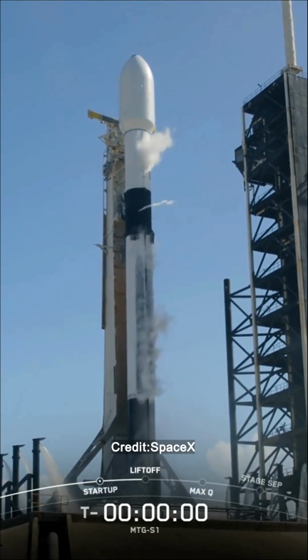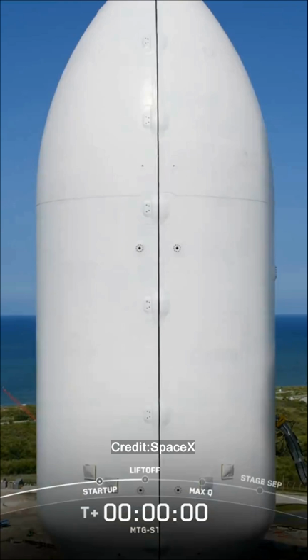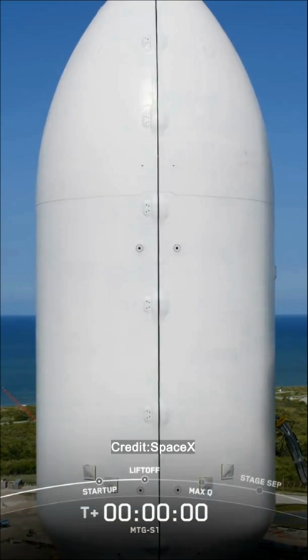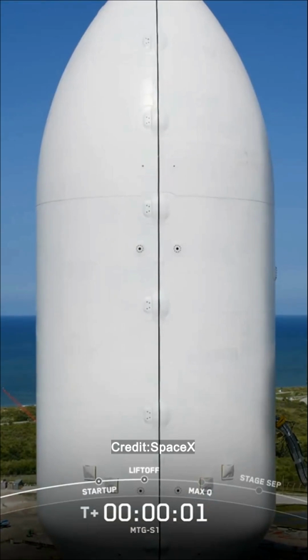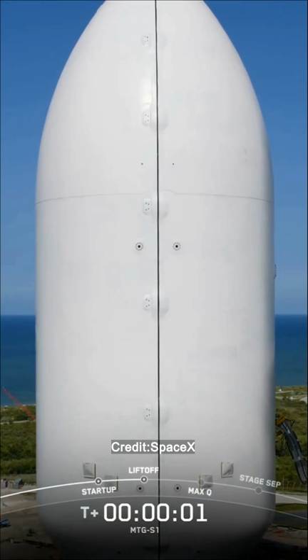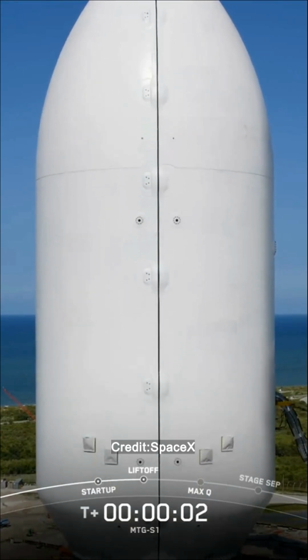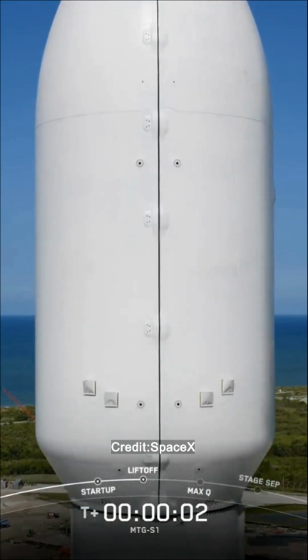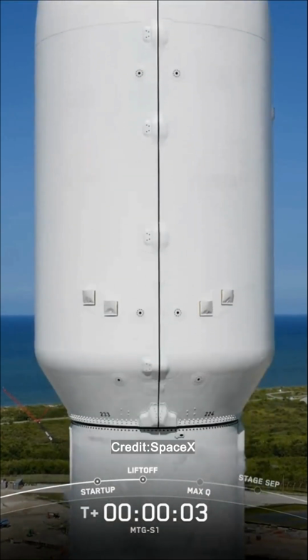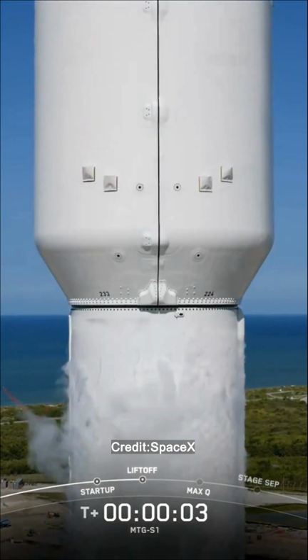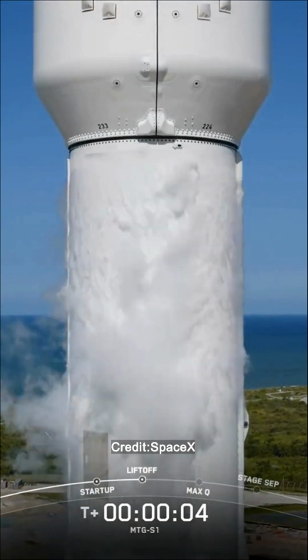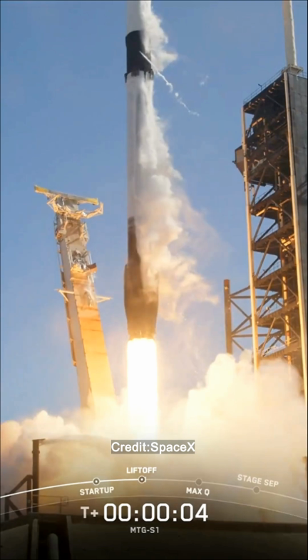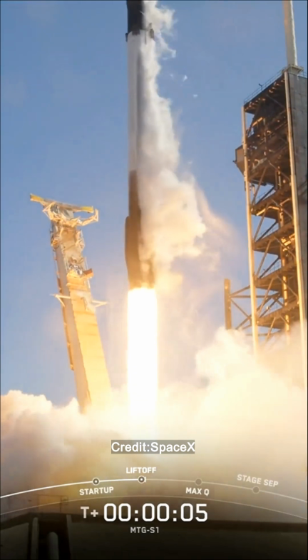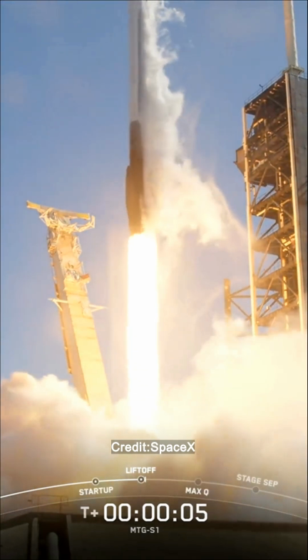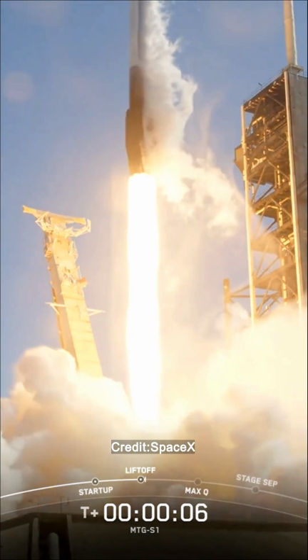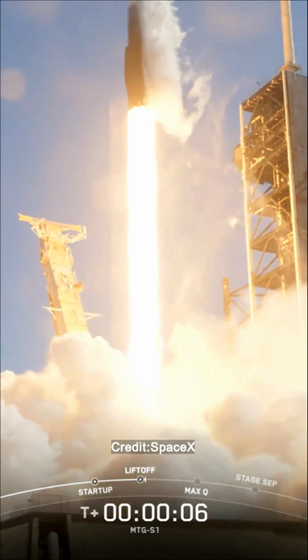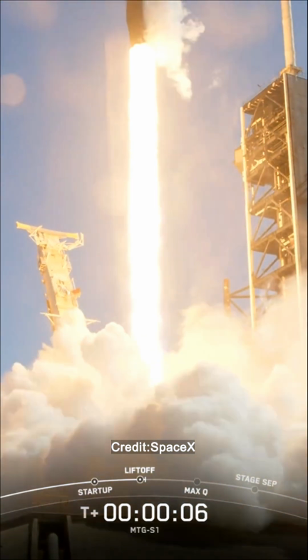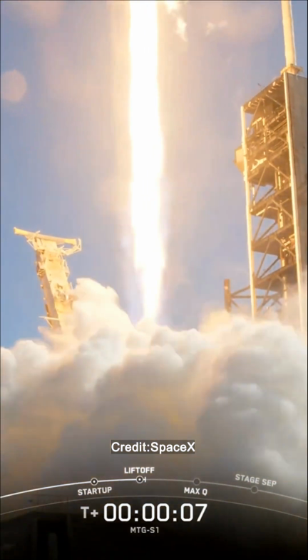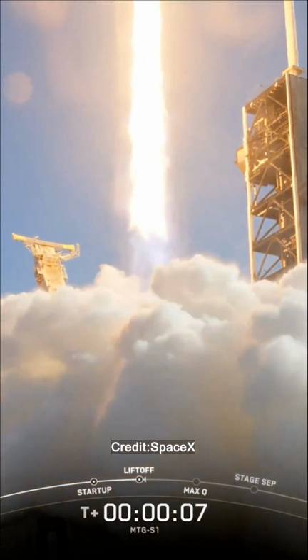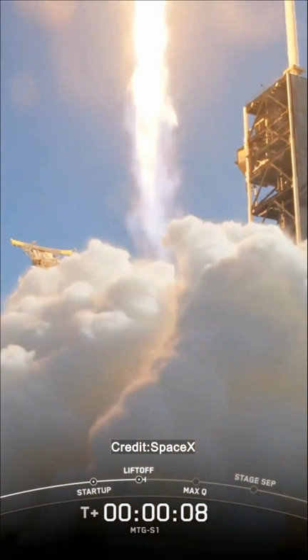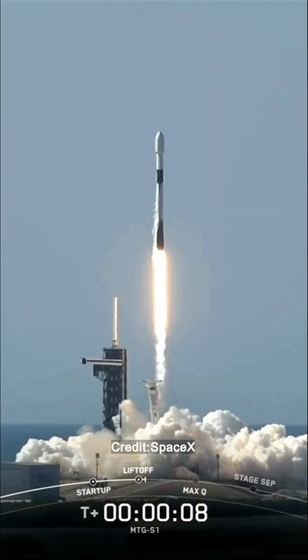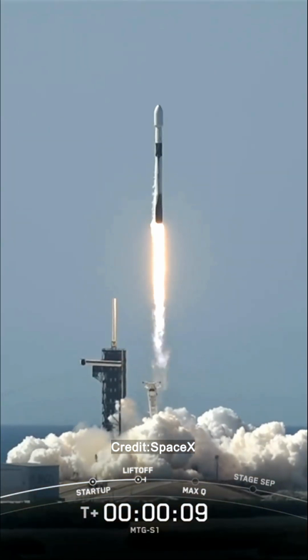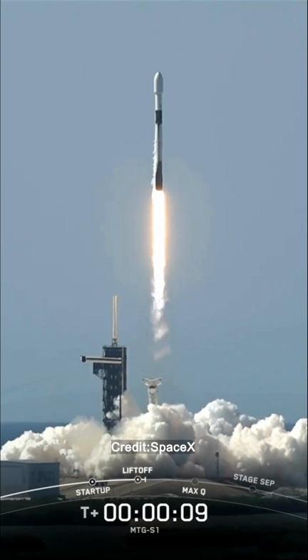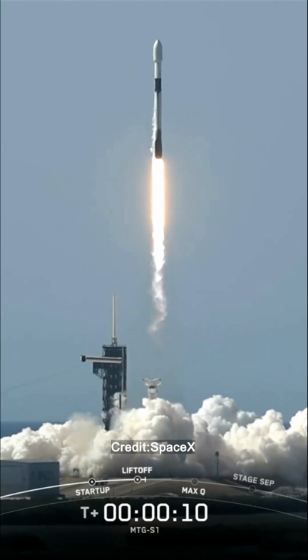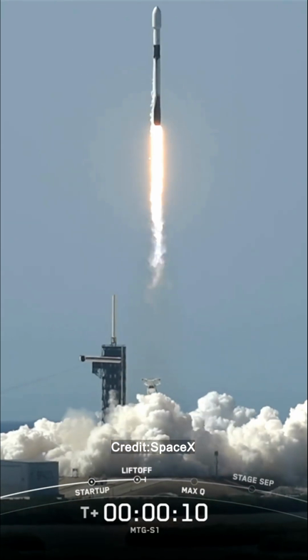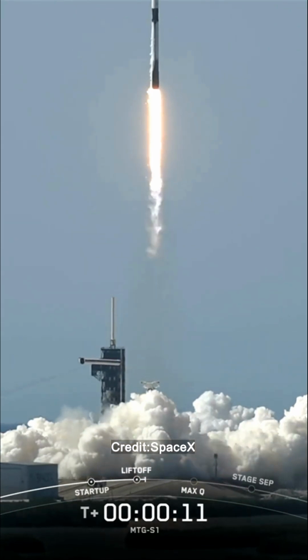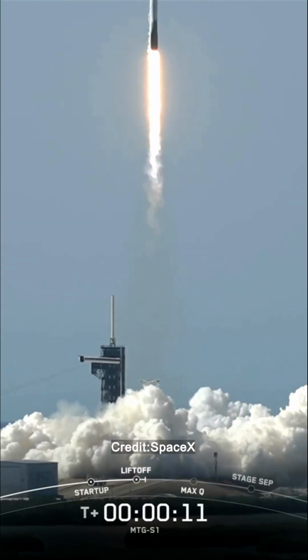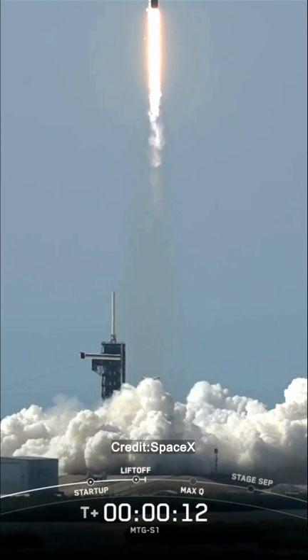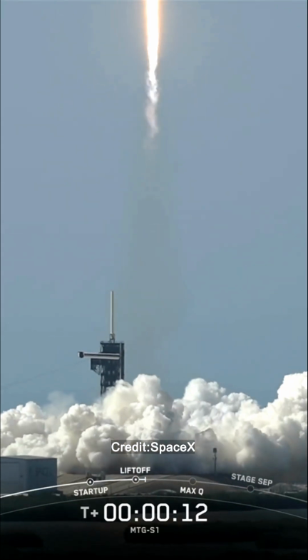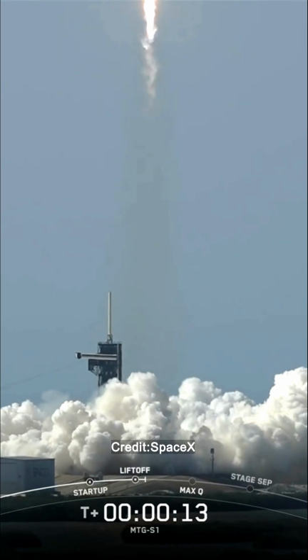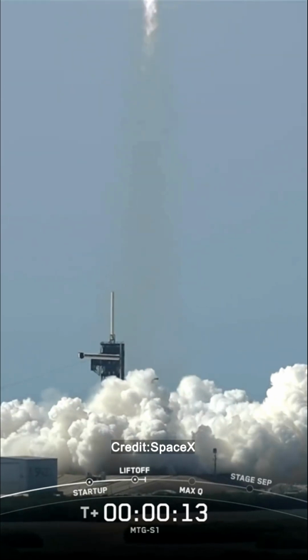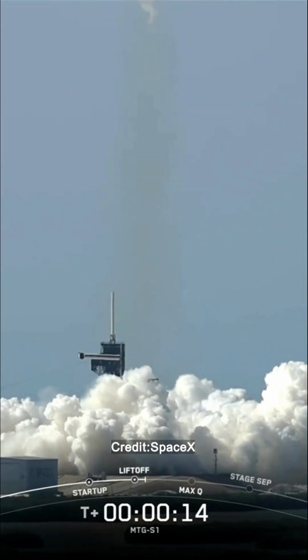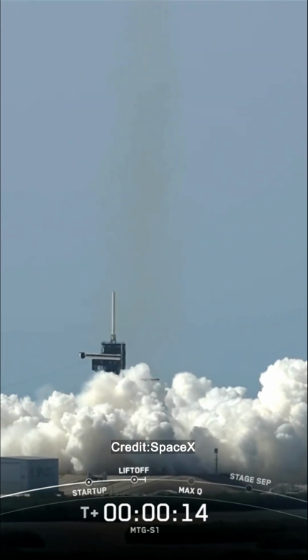Ignition and liftoff. Go Talcum, go MTGS-1. Vehicle is reaching downrange. Everything's in motion to cover.